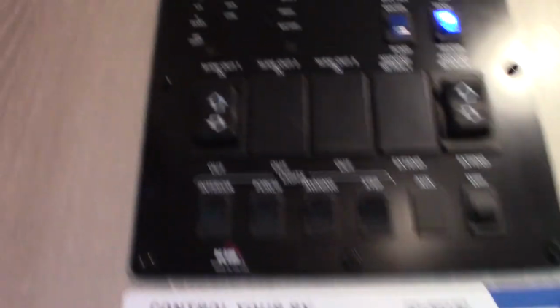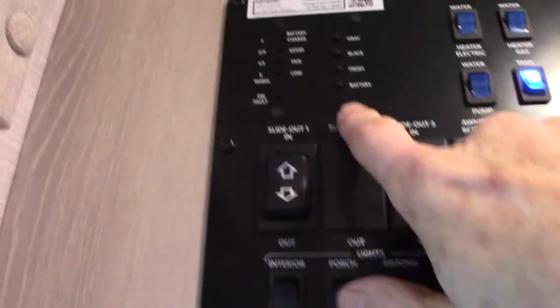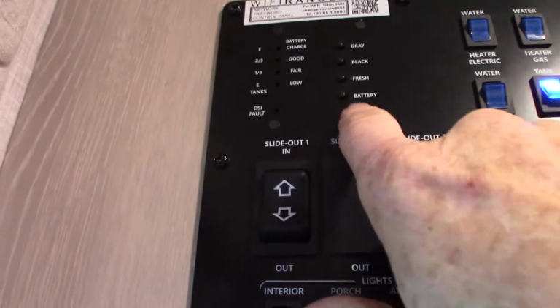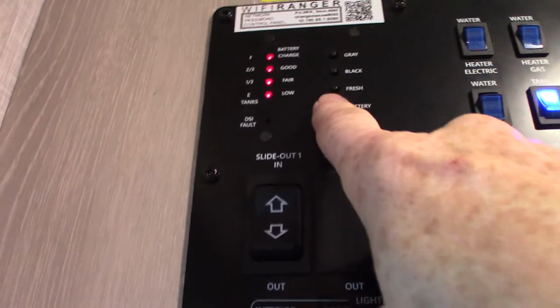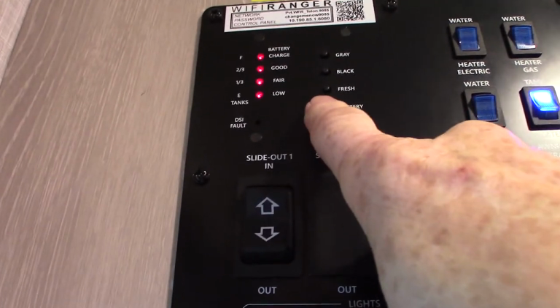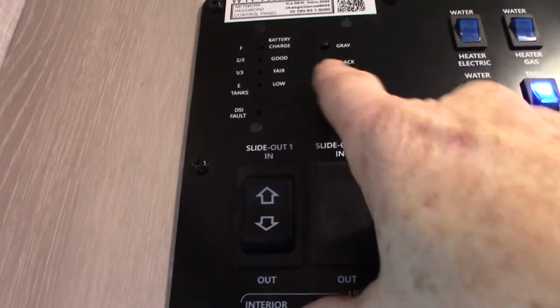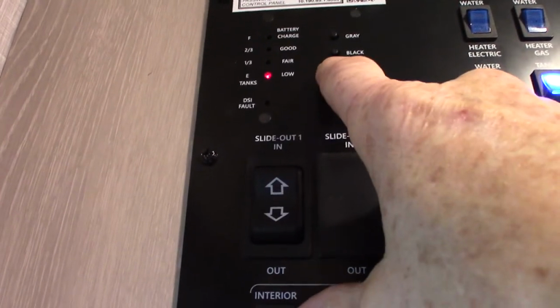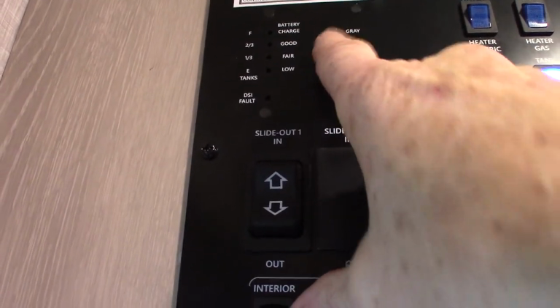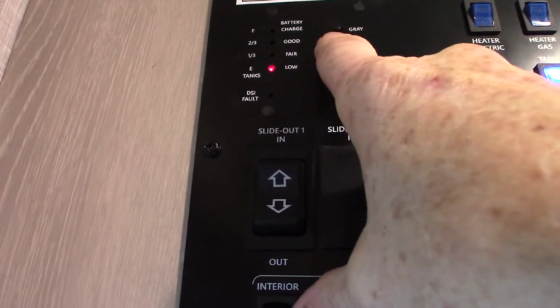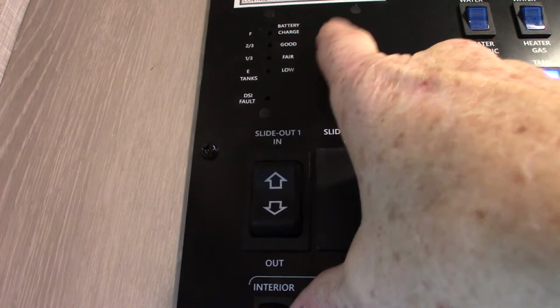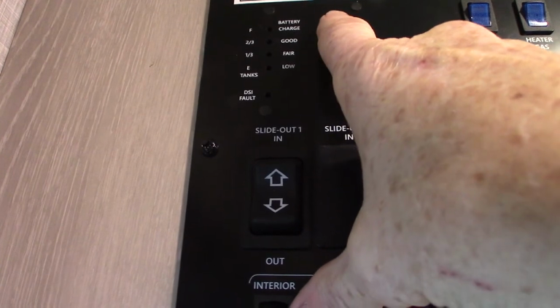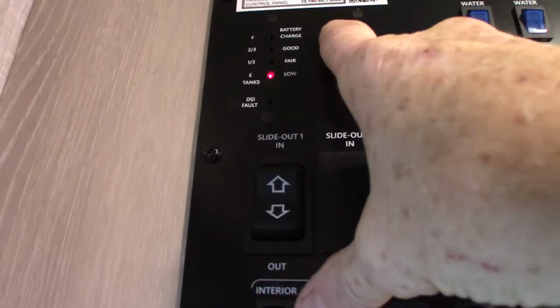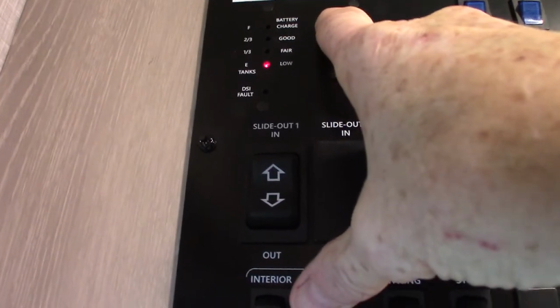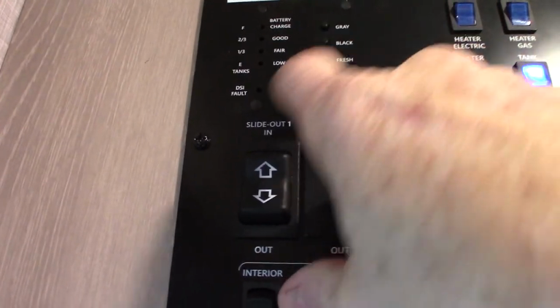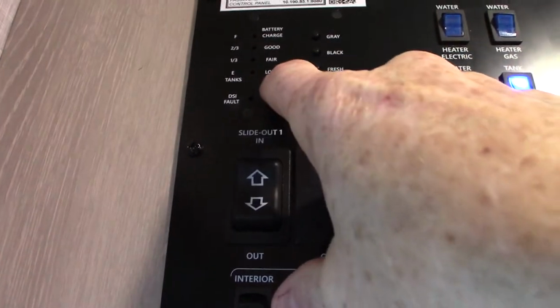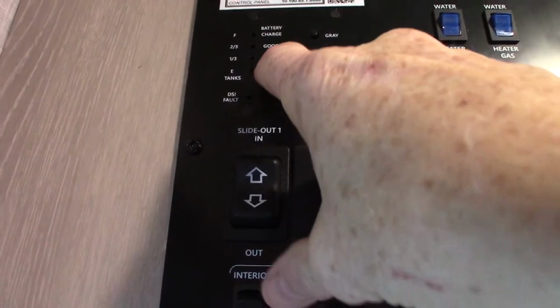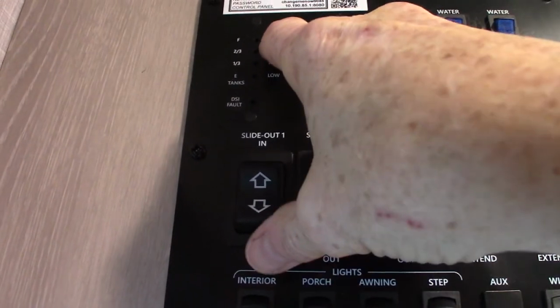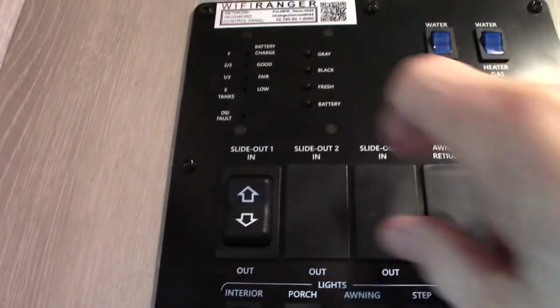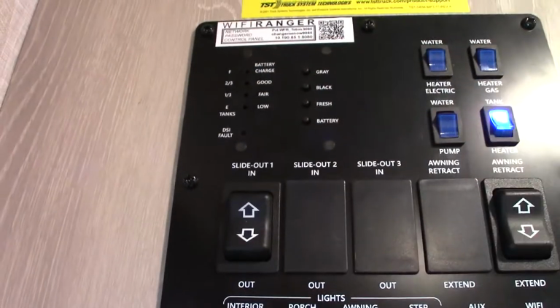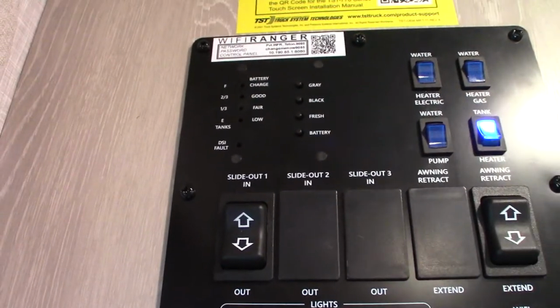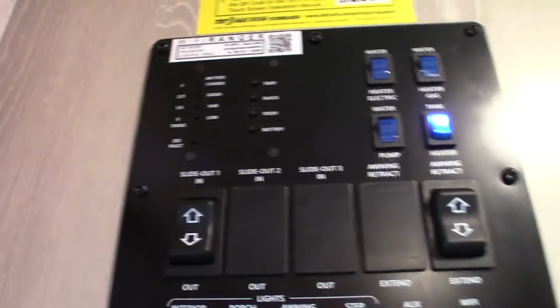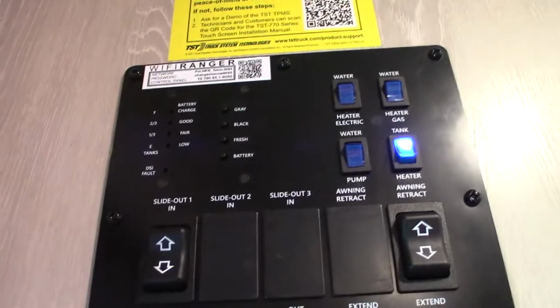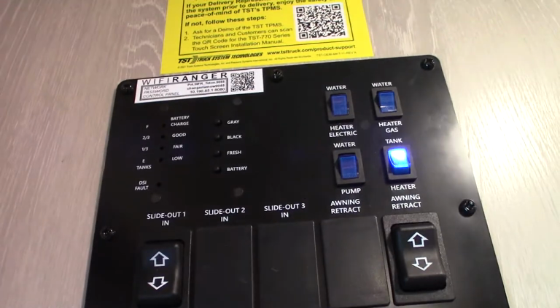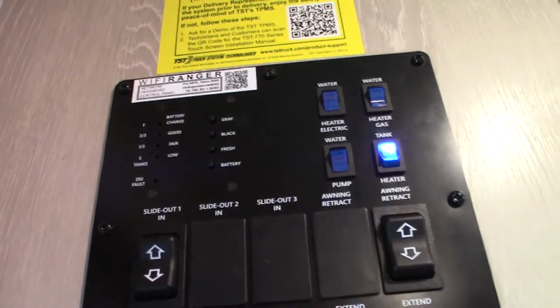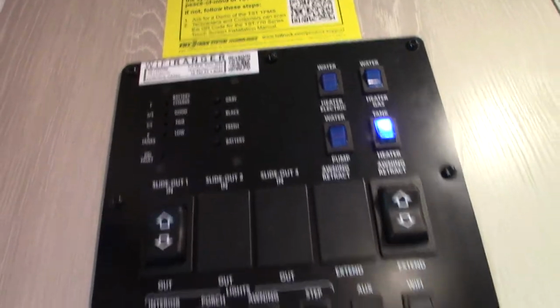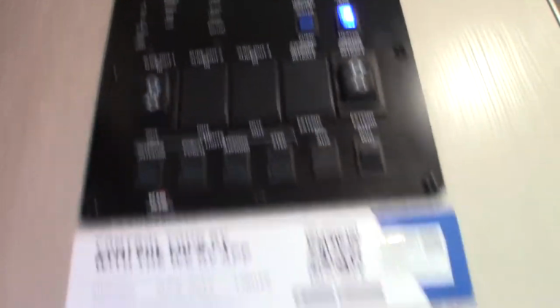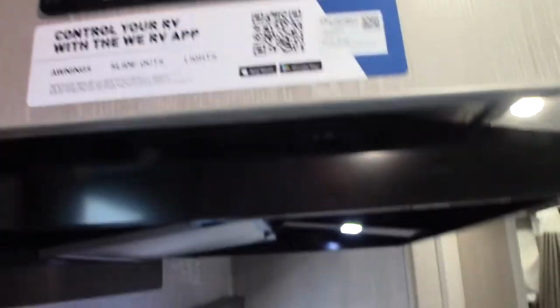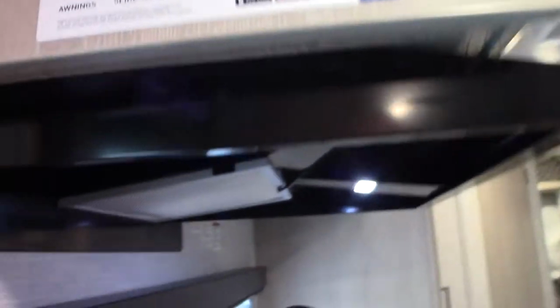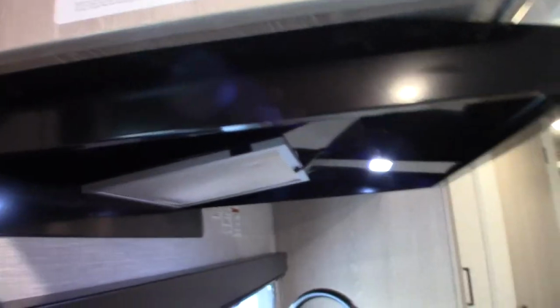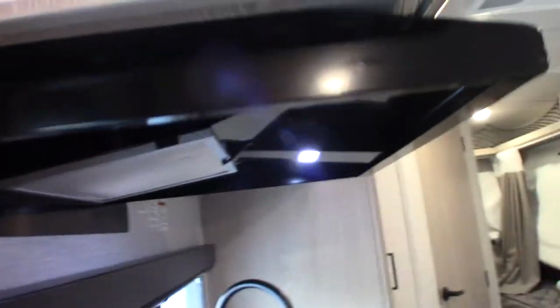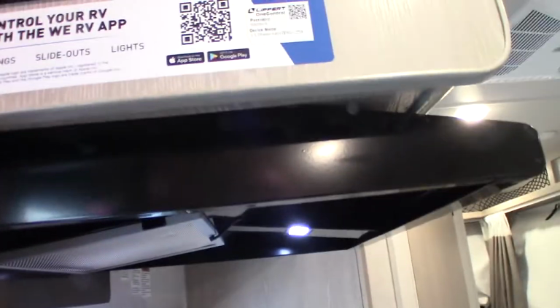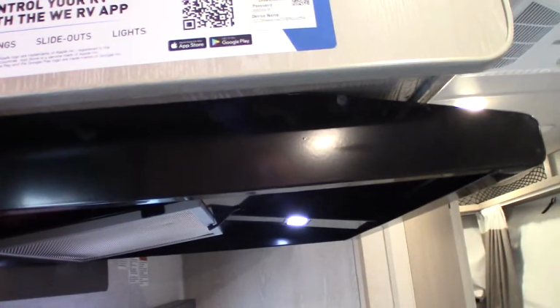These are your level indicators. Battery is charged. Fresh water is empty. Black is empty. Gray is empty. After it gets past two-thirds full, they light up in one-third increments. After it gets past two-thirds, you'll need to start thinking about dumping the gray and black tanks.